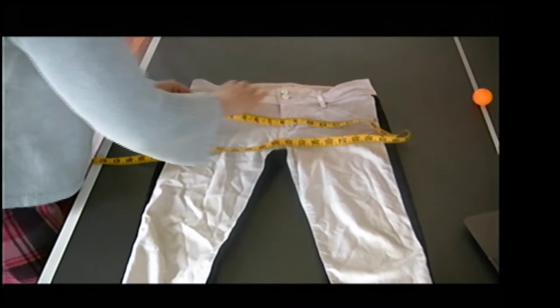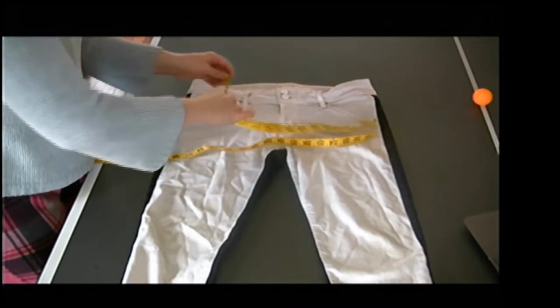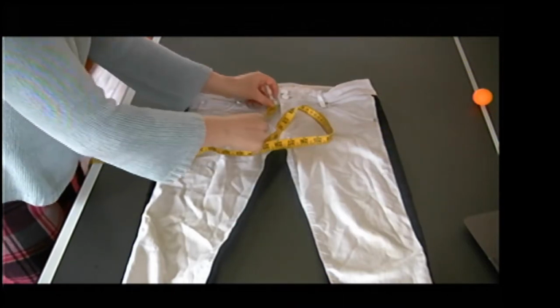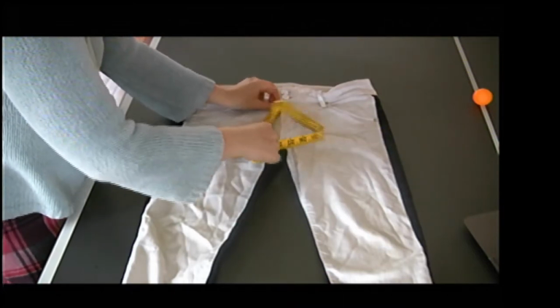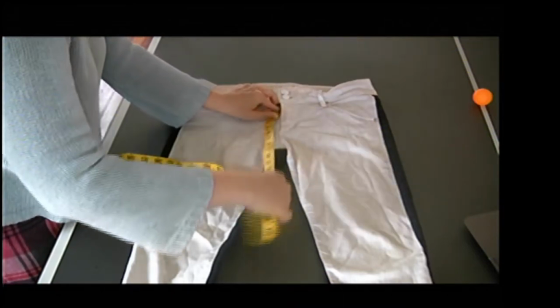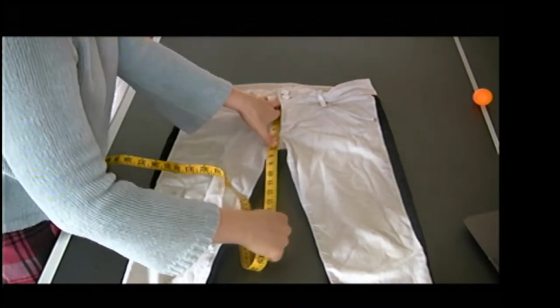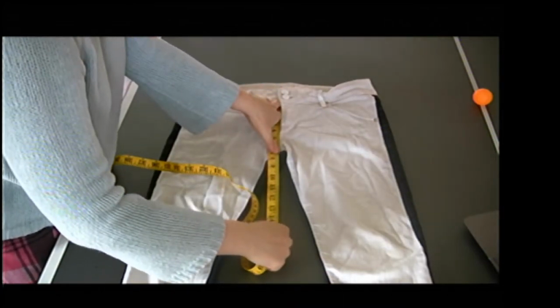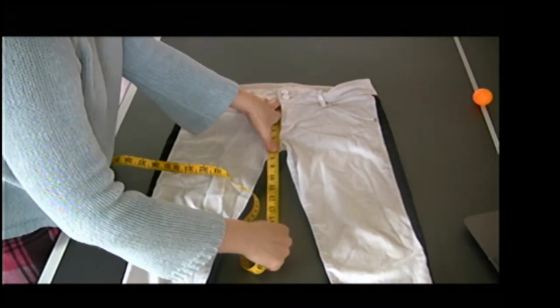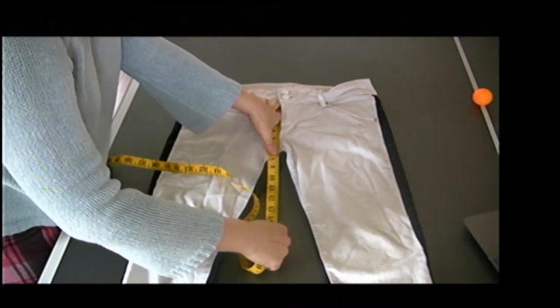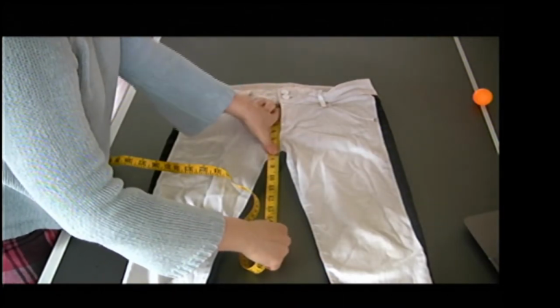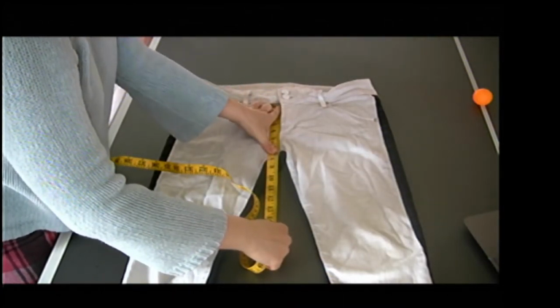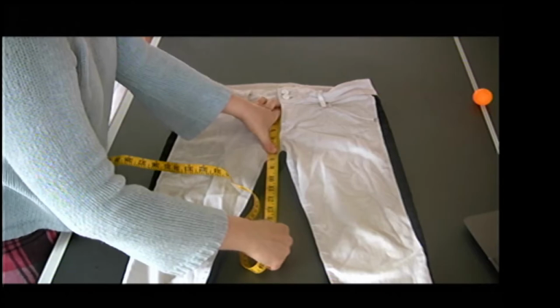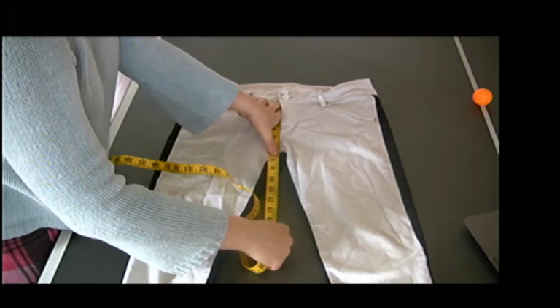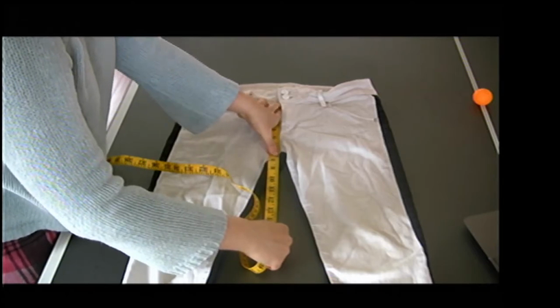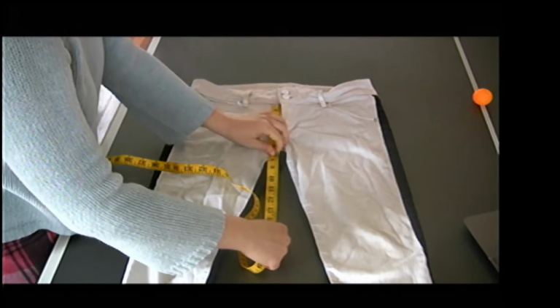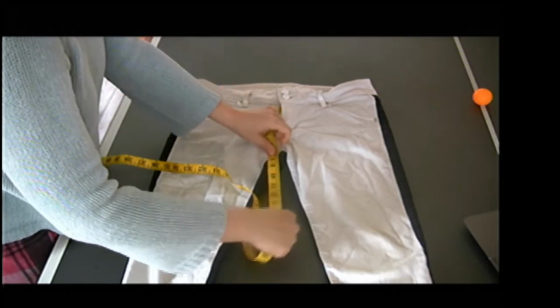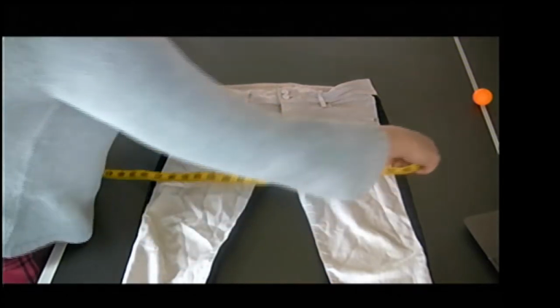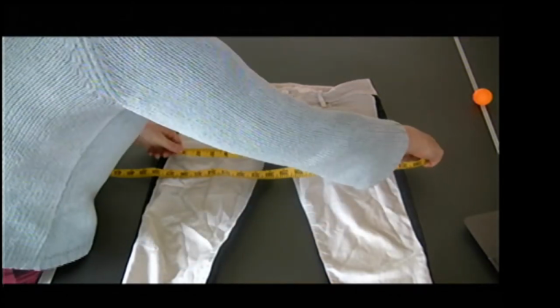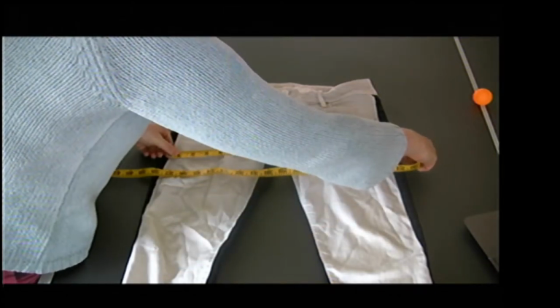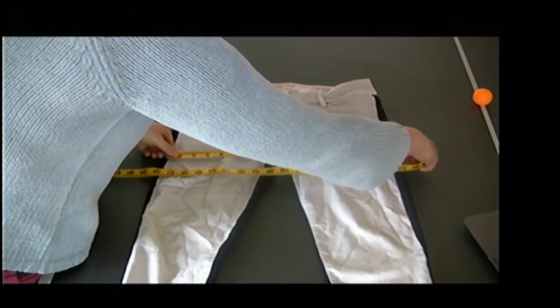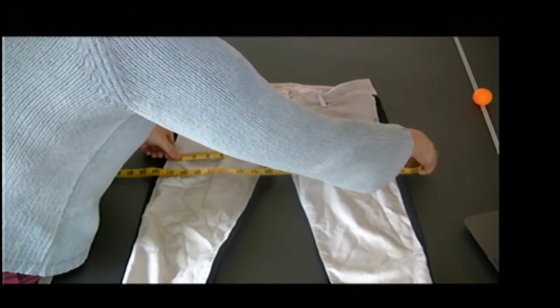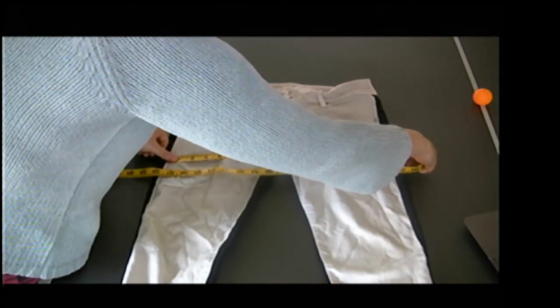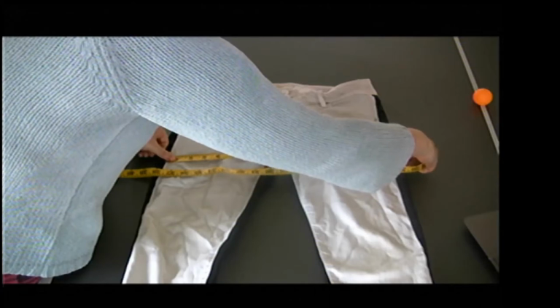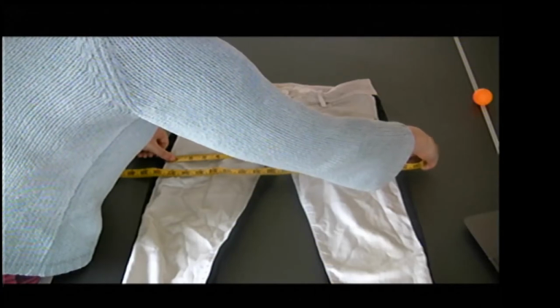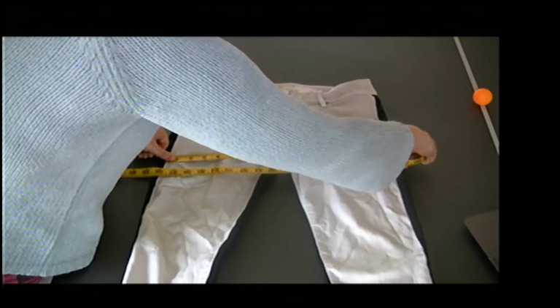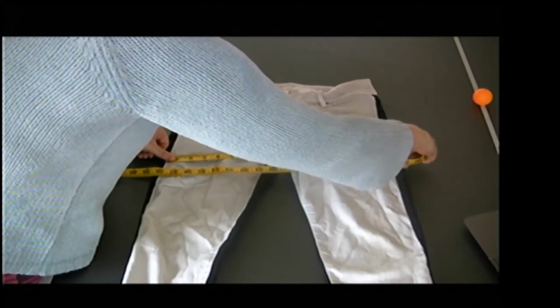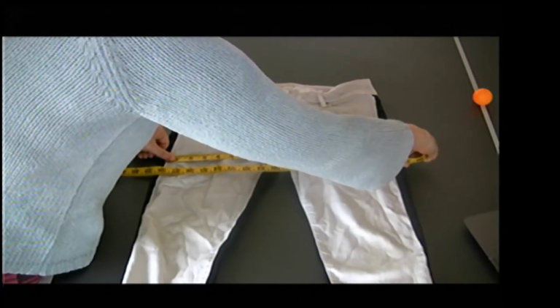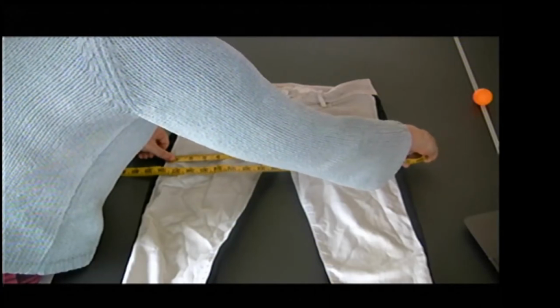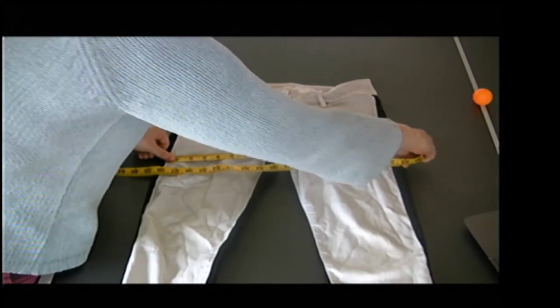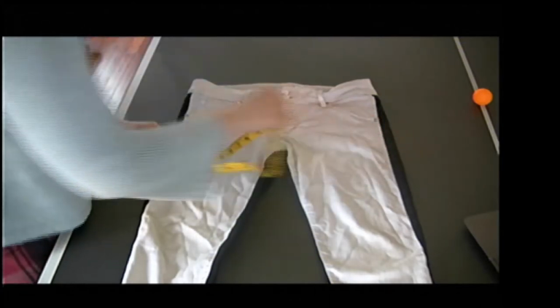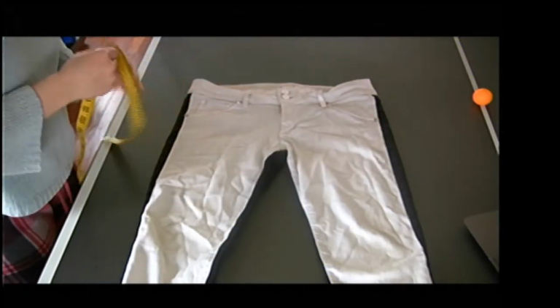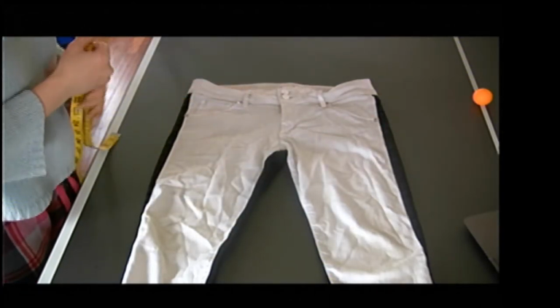Now I'm going to do my full hip, which is seven inches down — about right here — and across. And there we have about 16 and a quarter. That's my across hip.